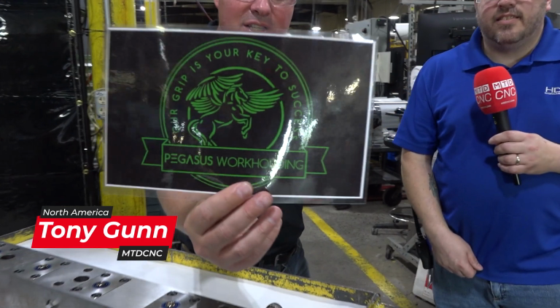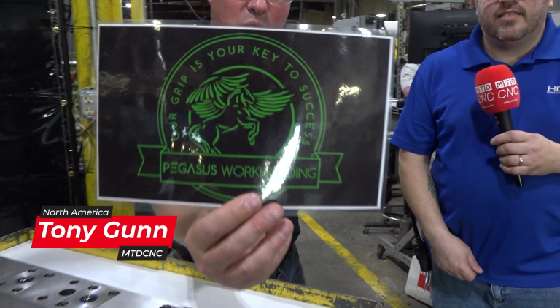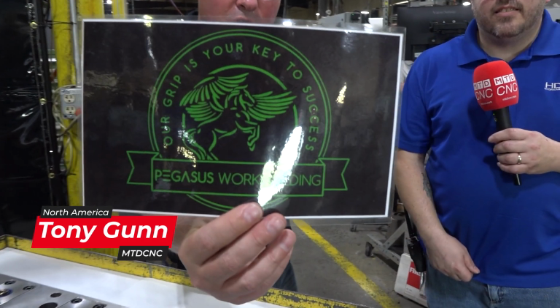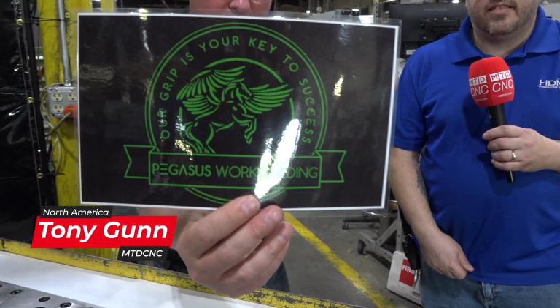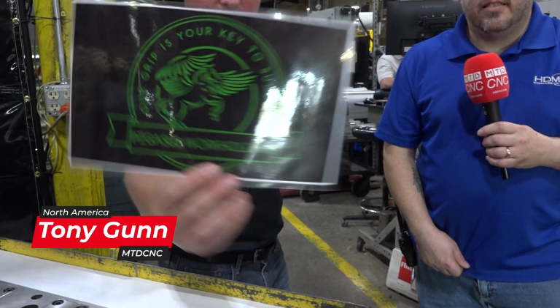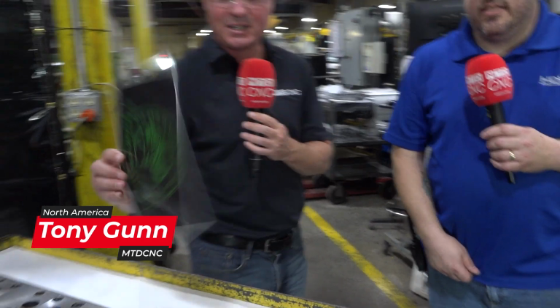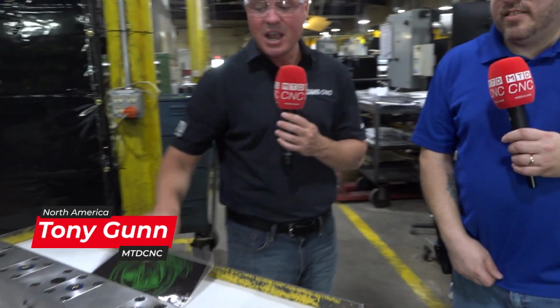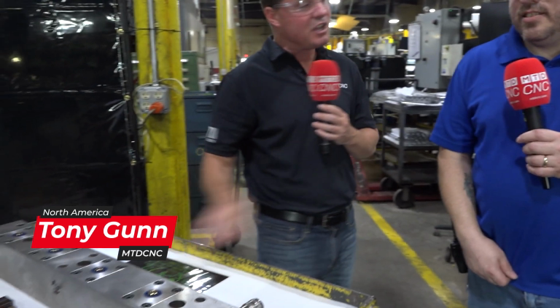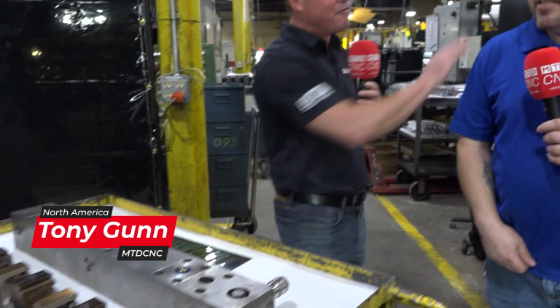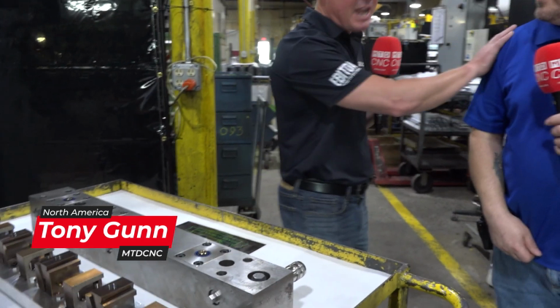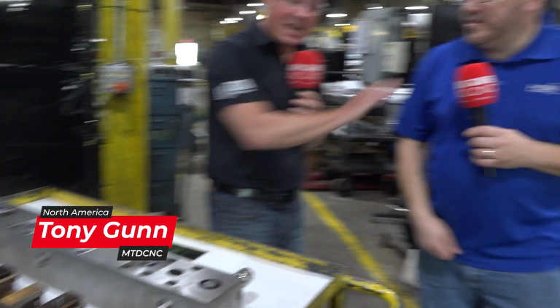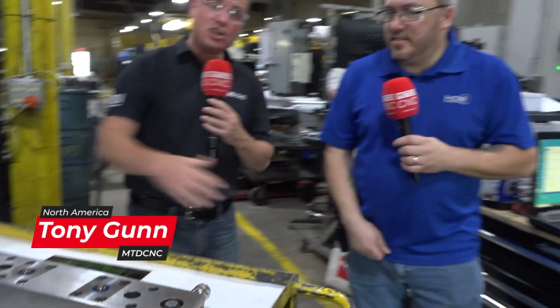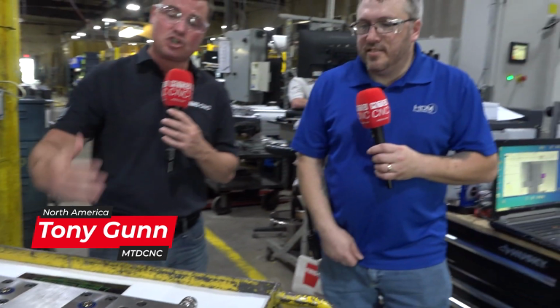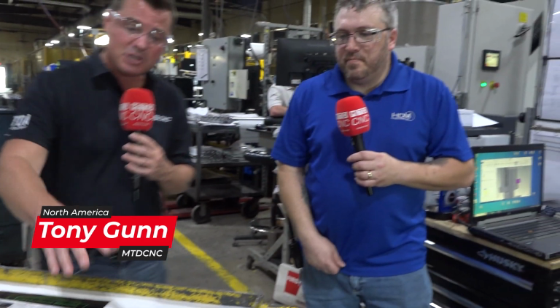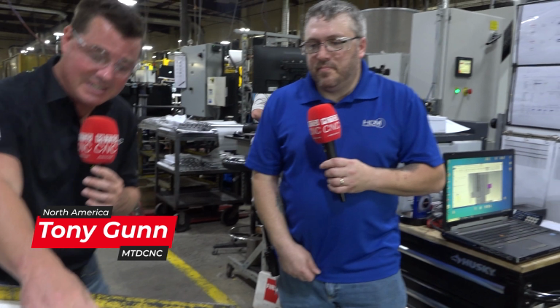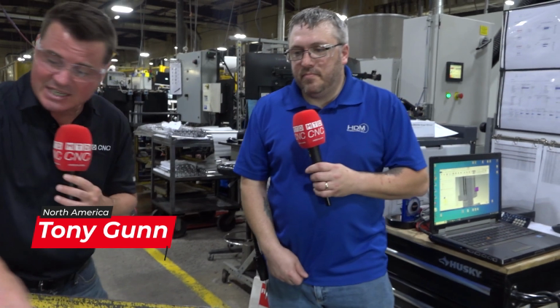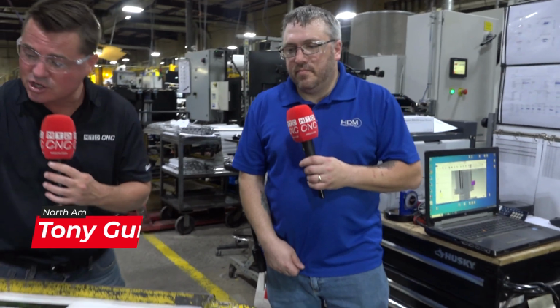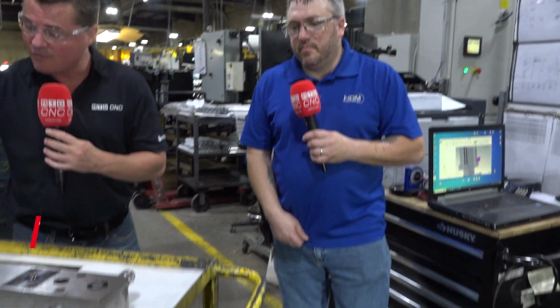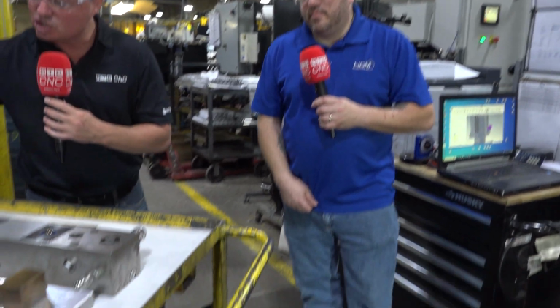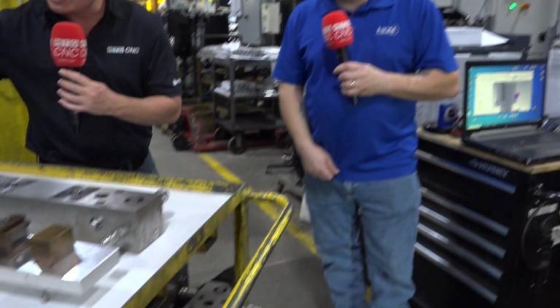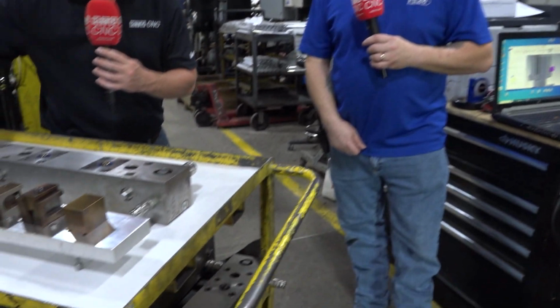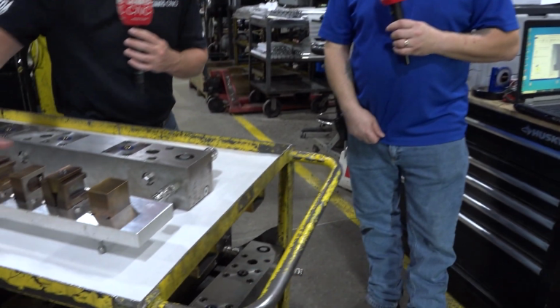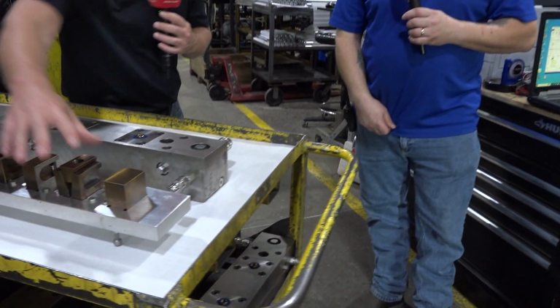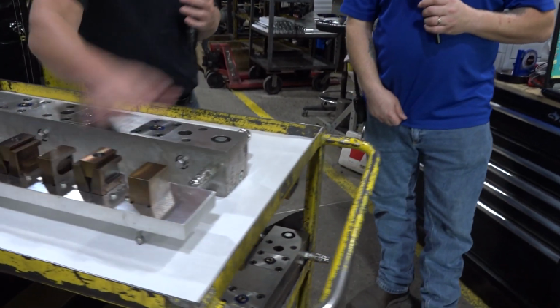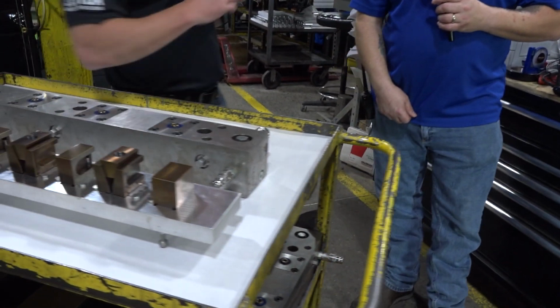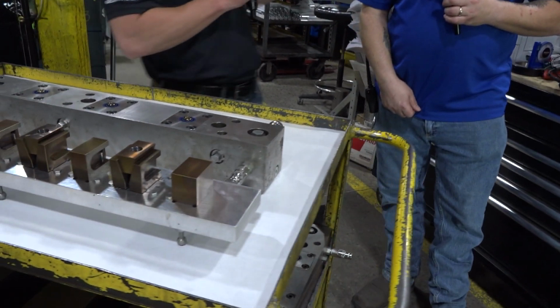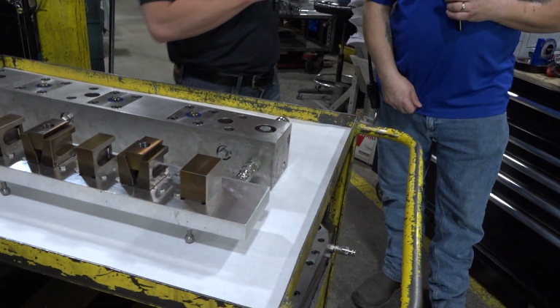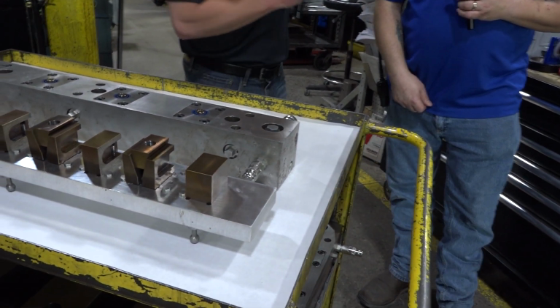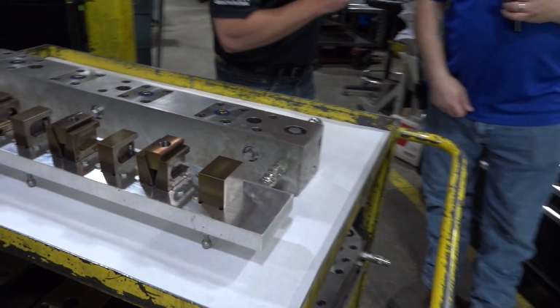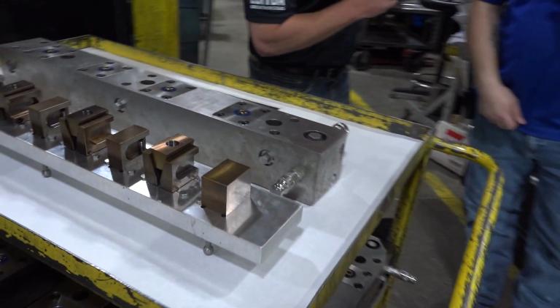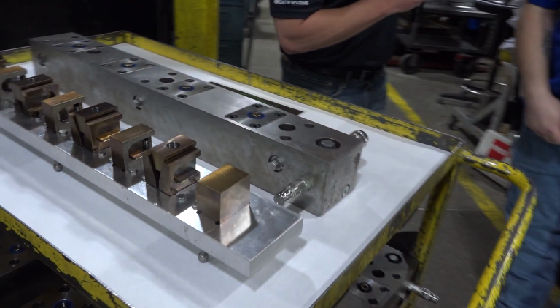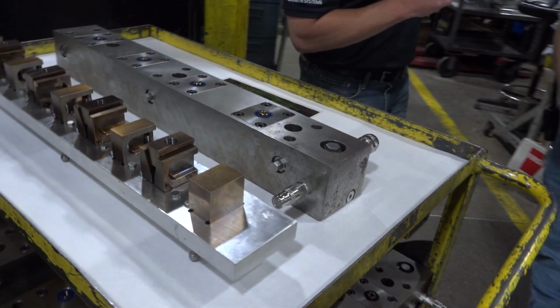Pegasus Workholding. When you think of Pegasus, think of my friend Nate. Nate's going to describe some of the details of this unique style of workholding that apparently is extremely reliable.